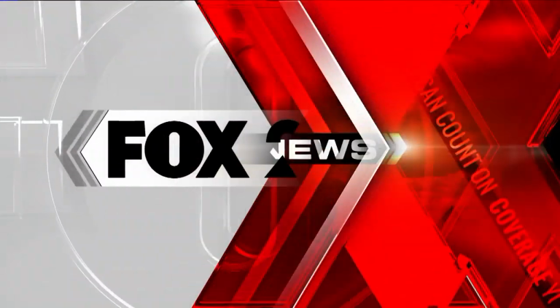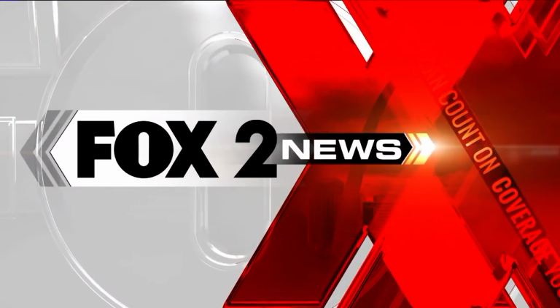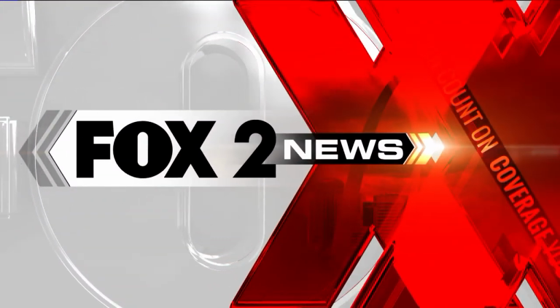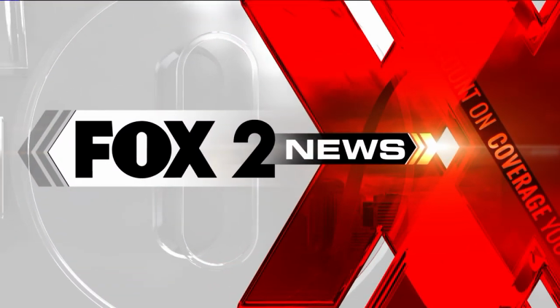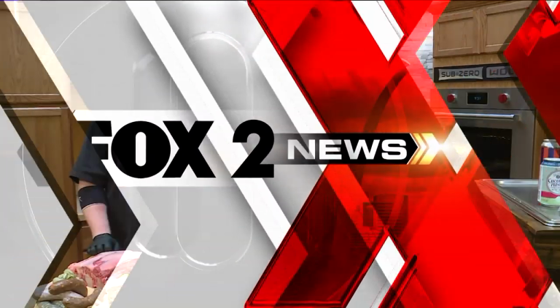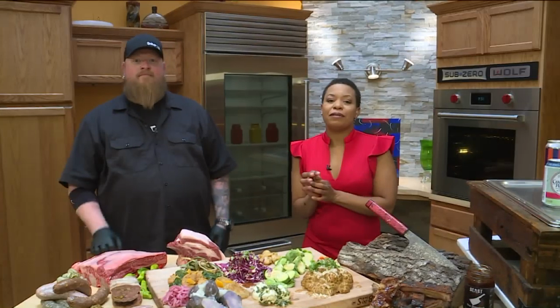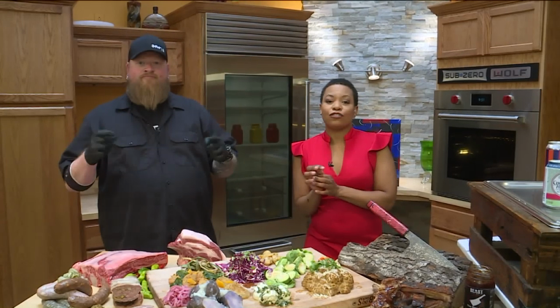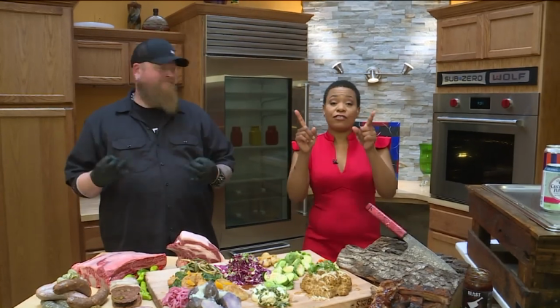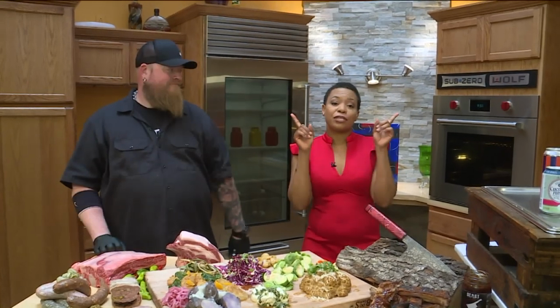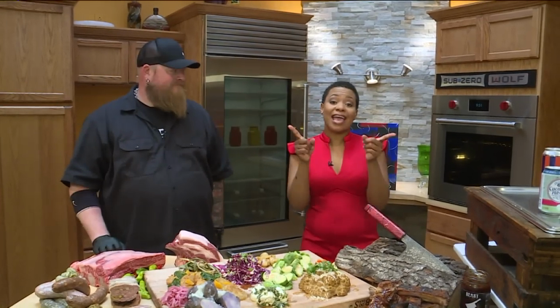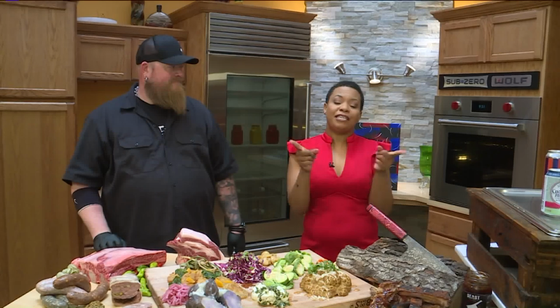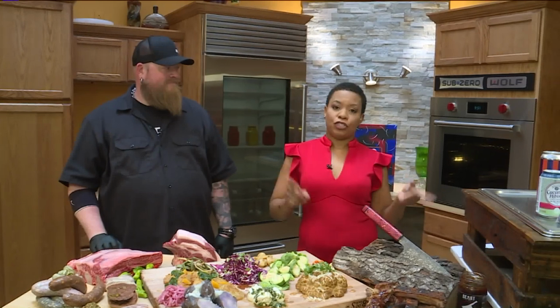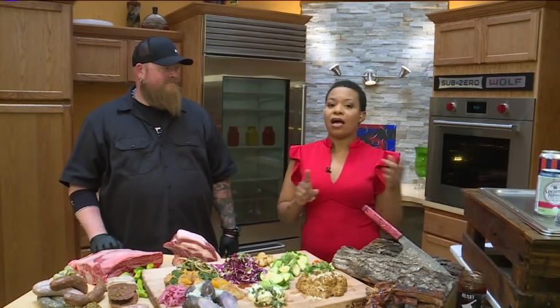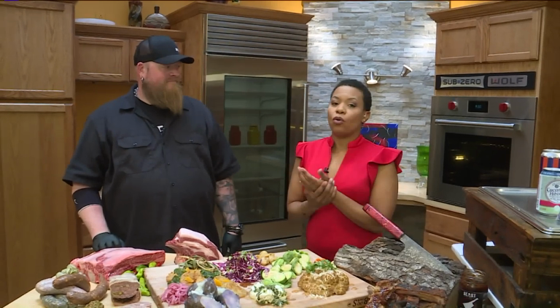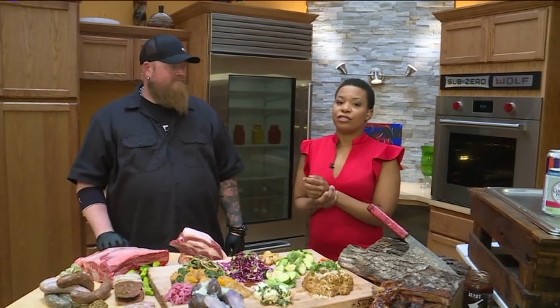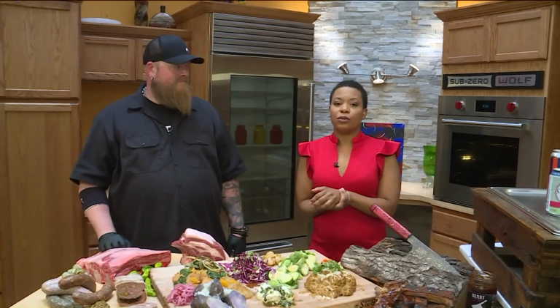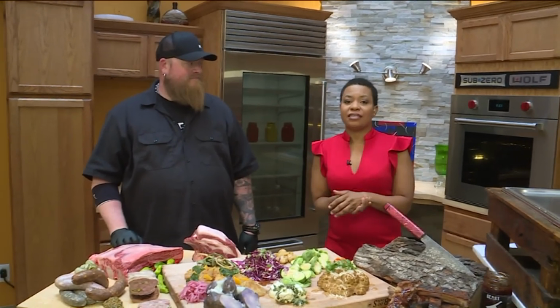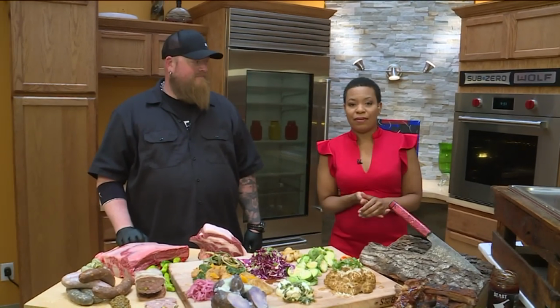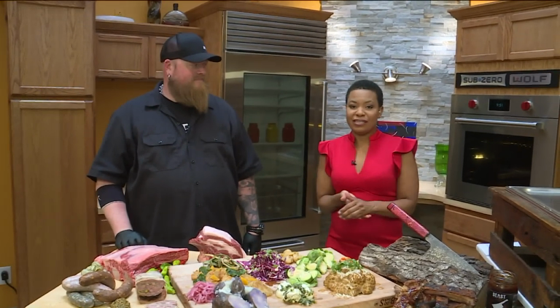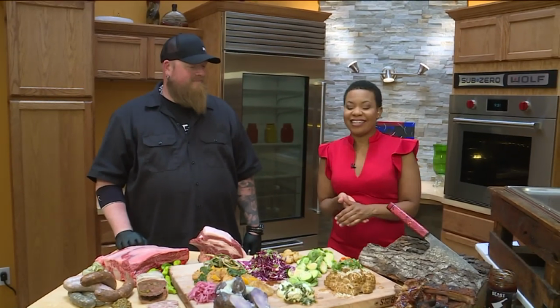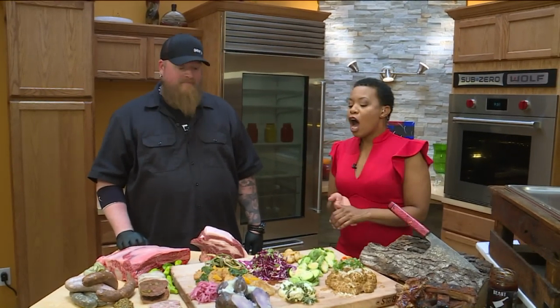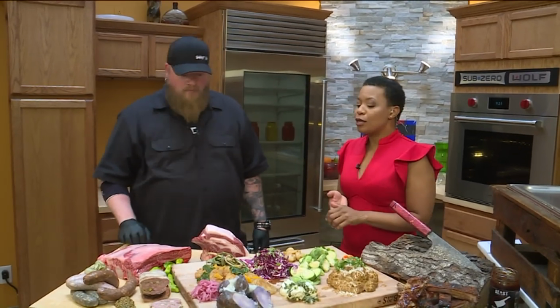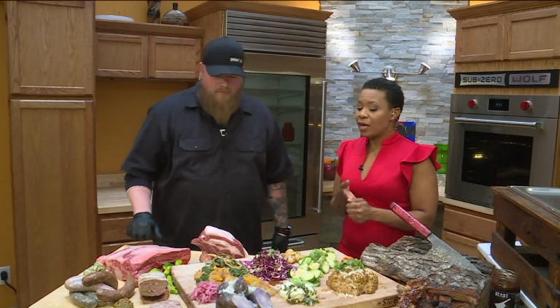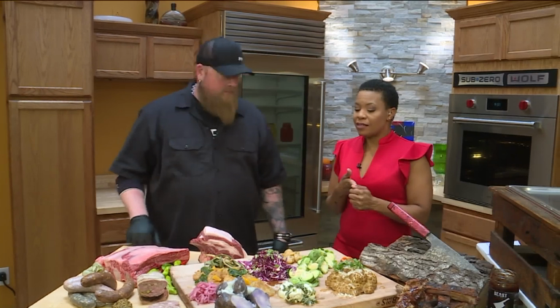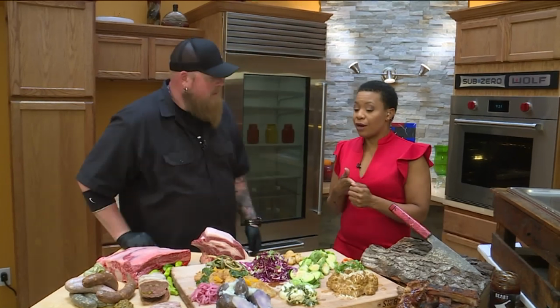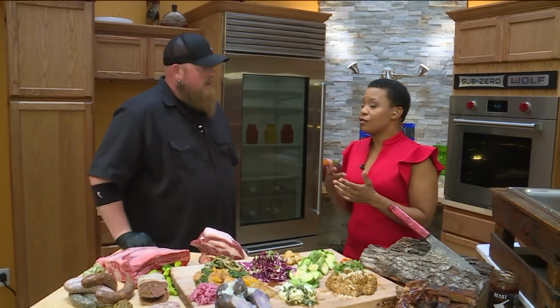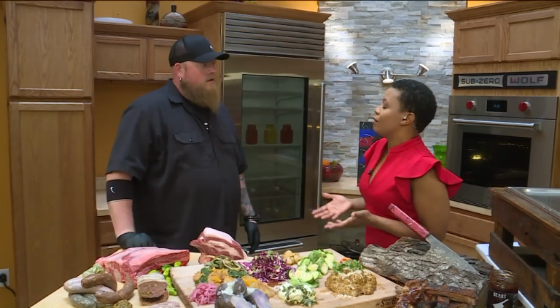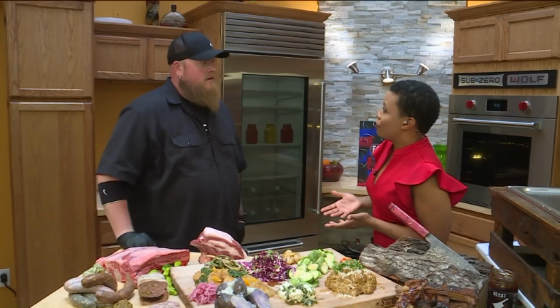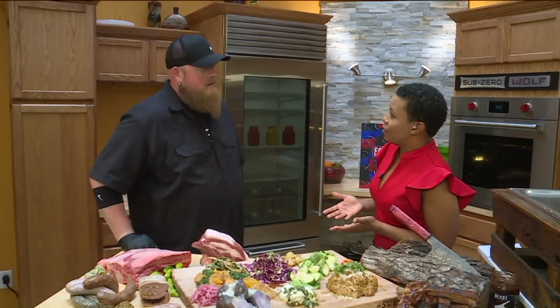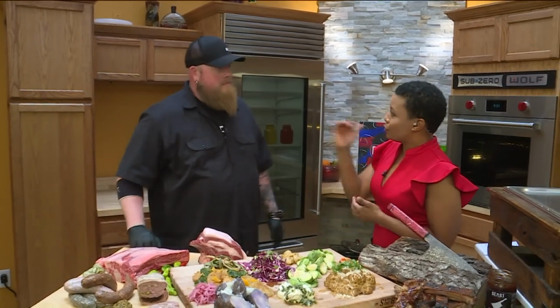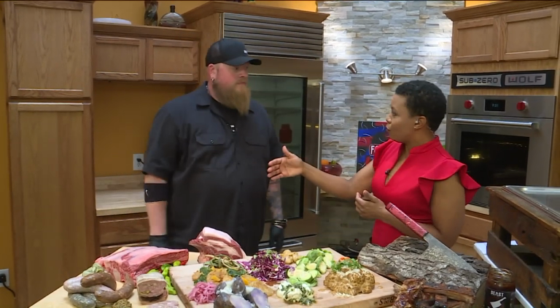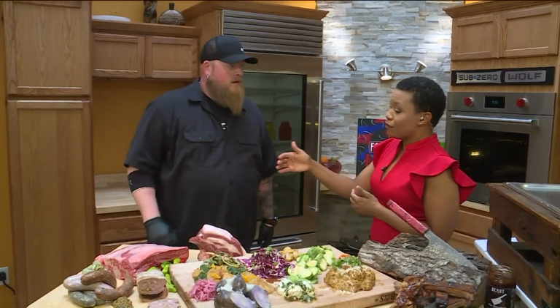We have David Sandusky here, owner and pitmaster for Beast Craft Barbecue and Beast Butcher and Block. Made a whole bunch of St. Louis residents happy very recently. You guys have a brand new restaurant in the Grove neighborhood. Your first one is over in Belleville.